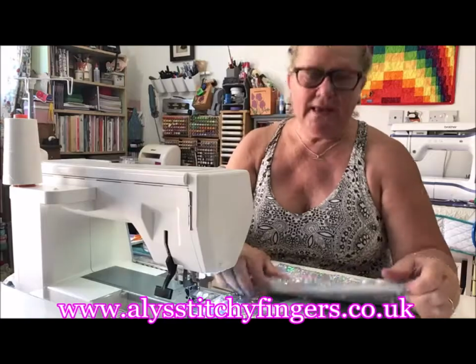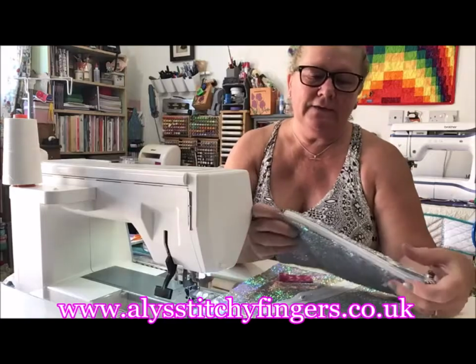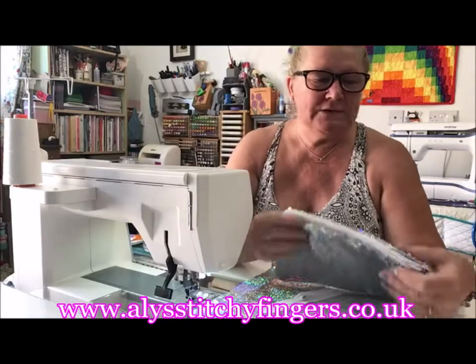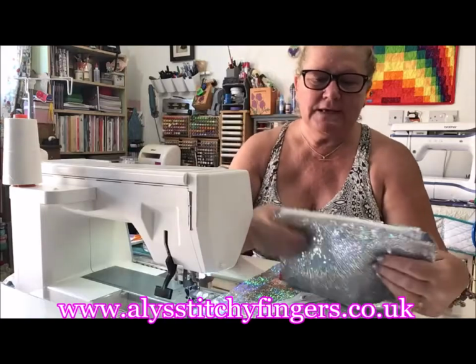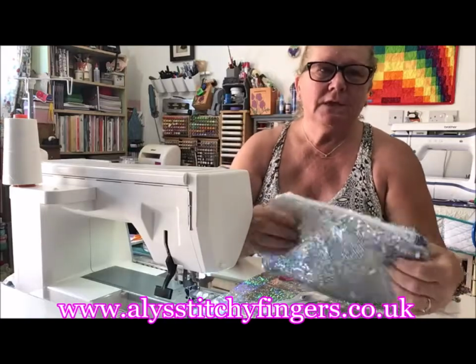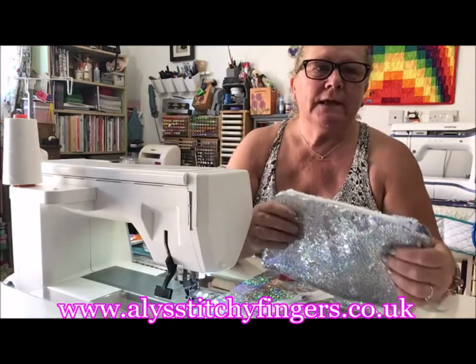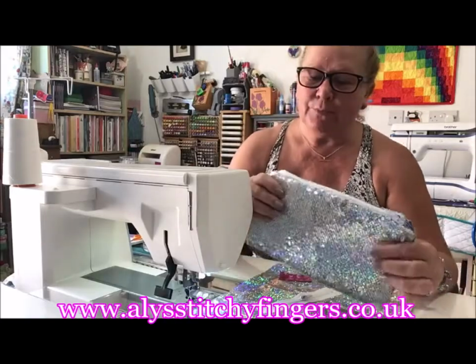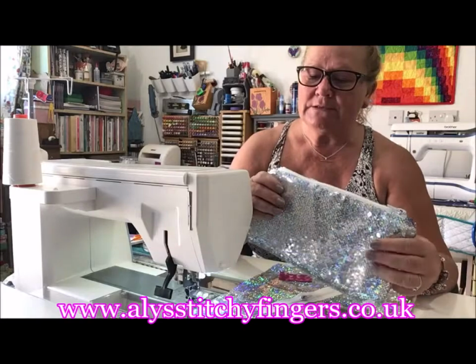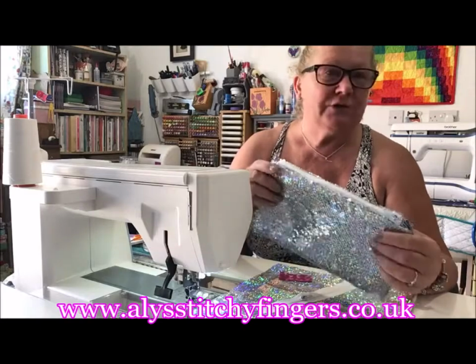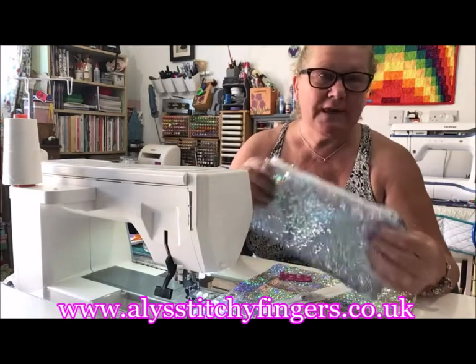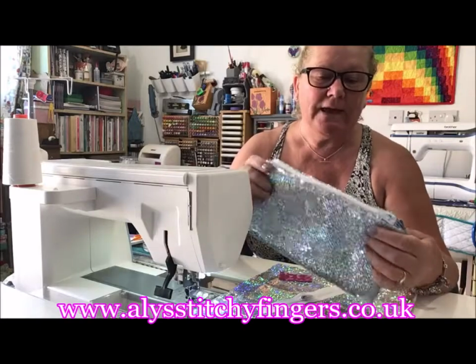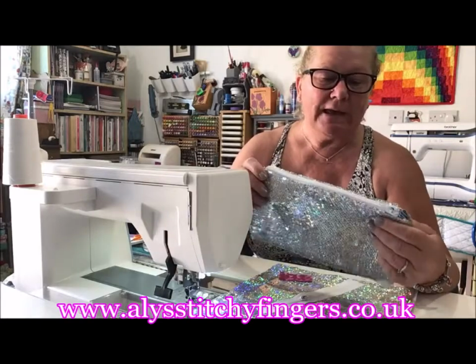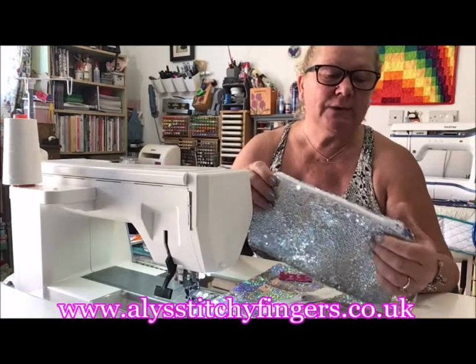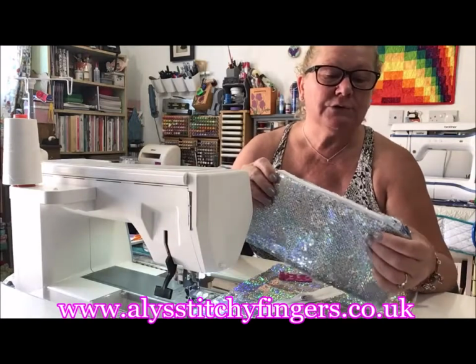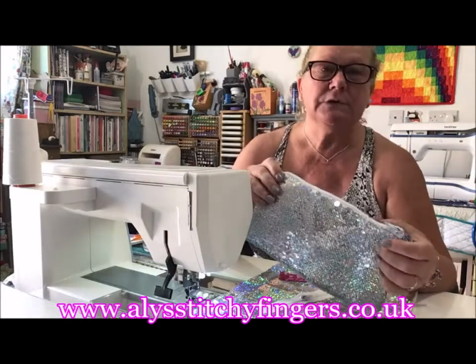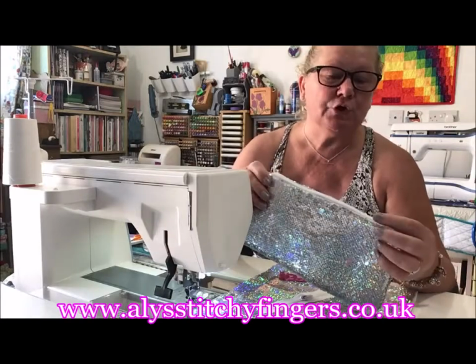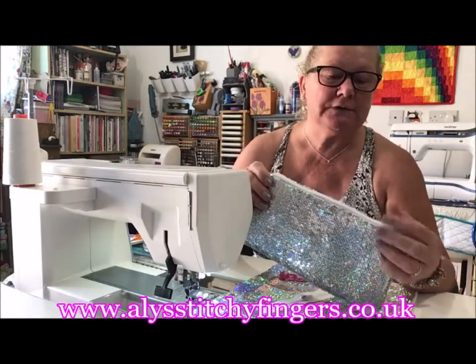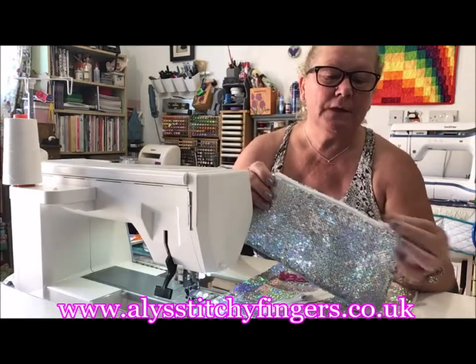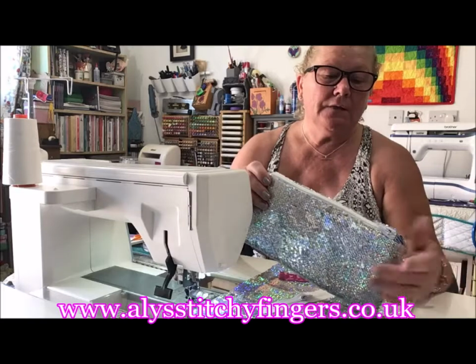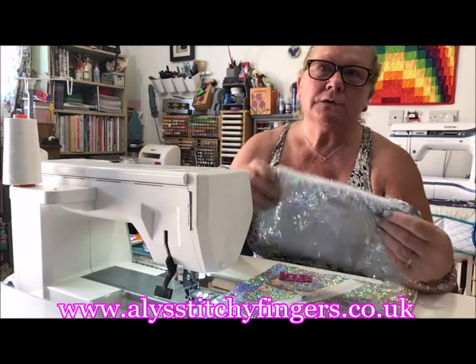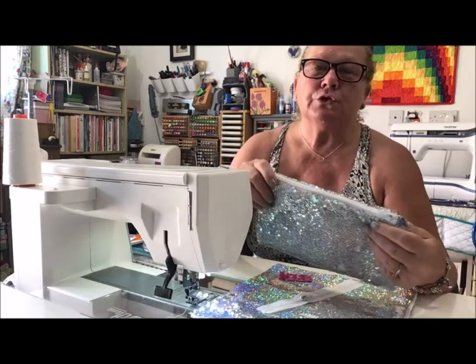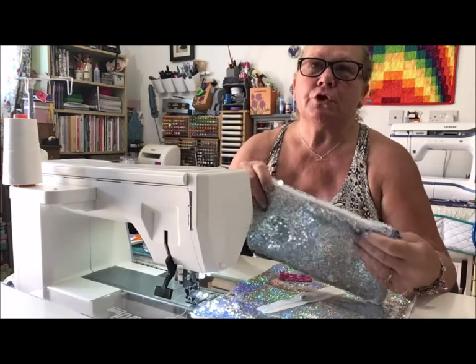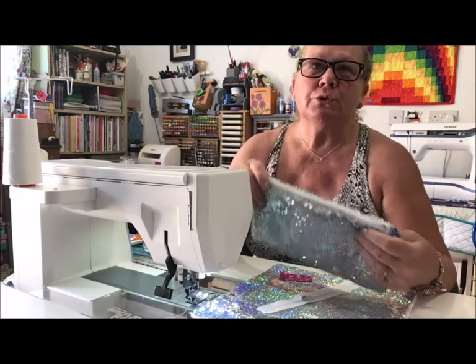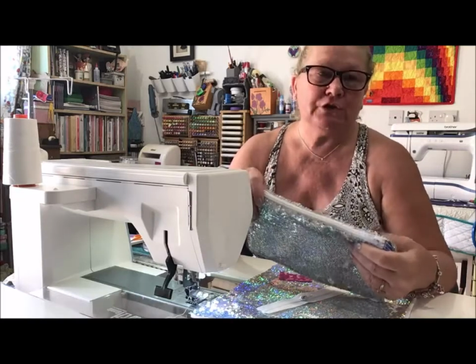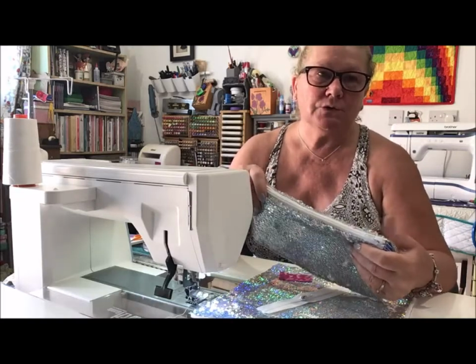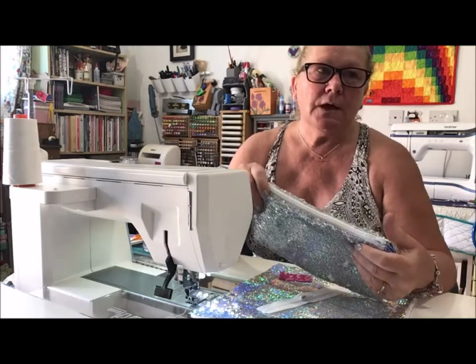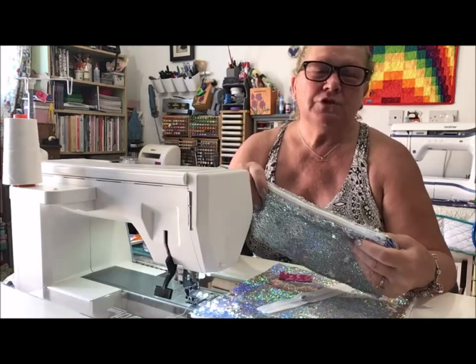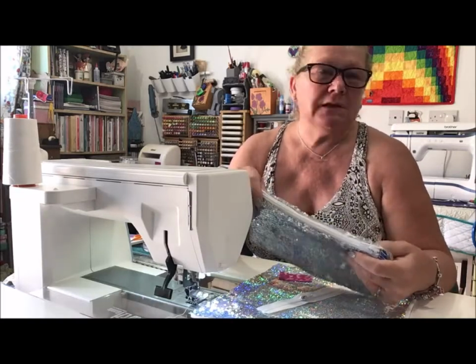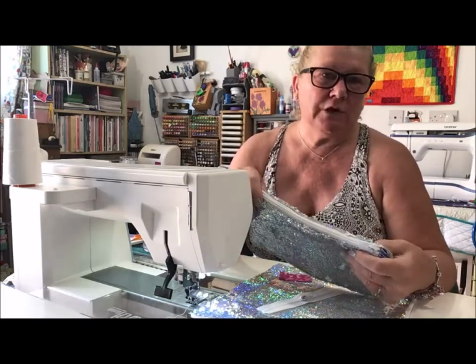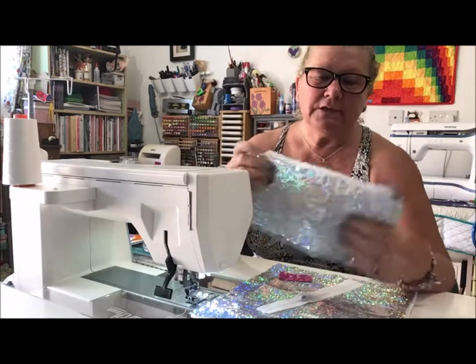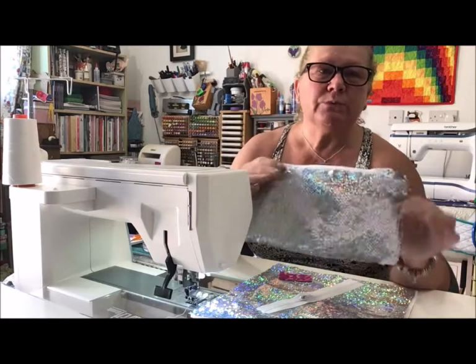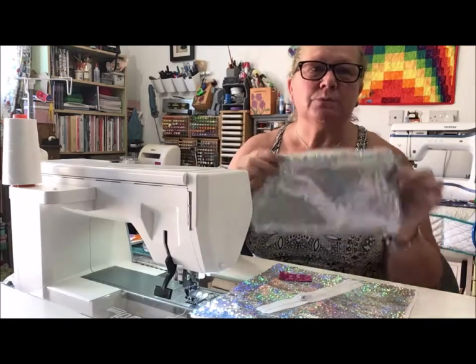Hi, I'm Ali from Ali Stitch Fingers. Today, as promised when I was at a chander yesterday, I said I was going to do the tutorials. I like to do the tutorials to go with the projects that I do, just basically to hold your hand, especially with this one.